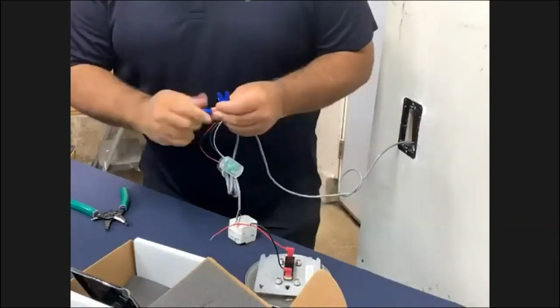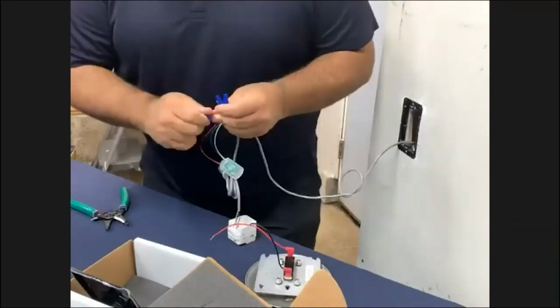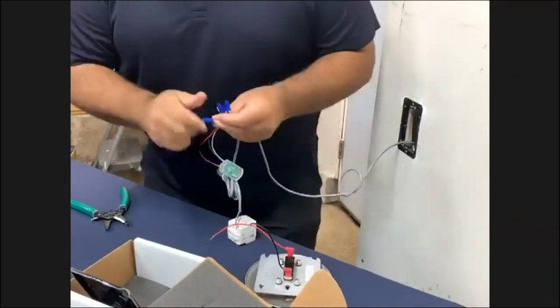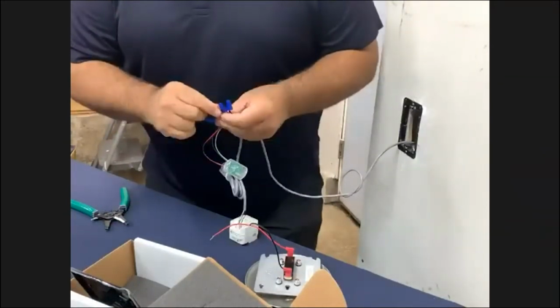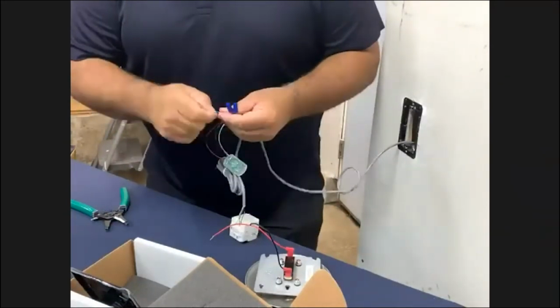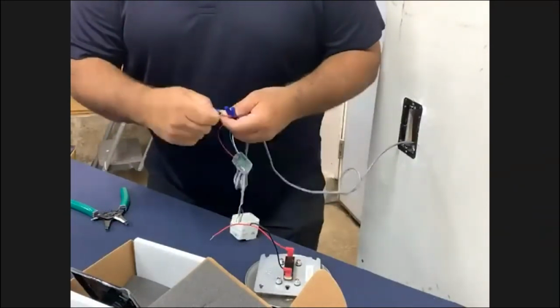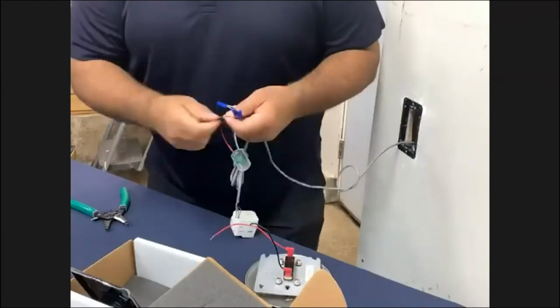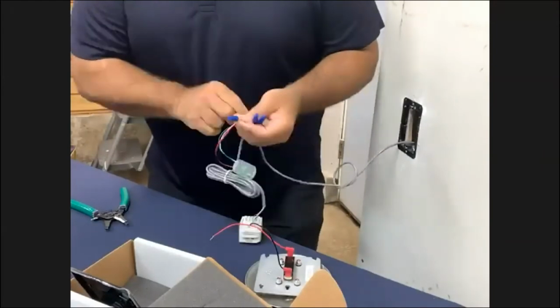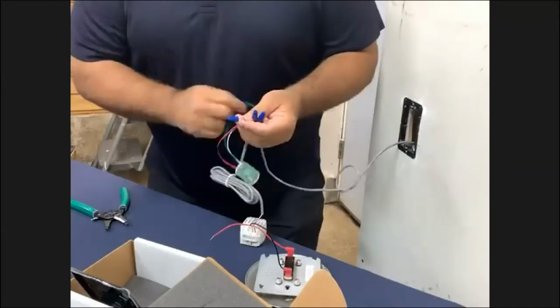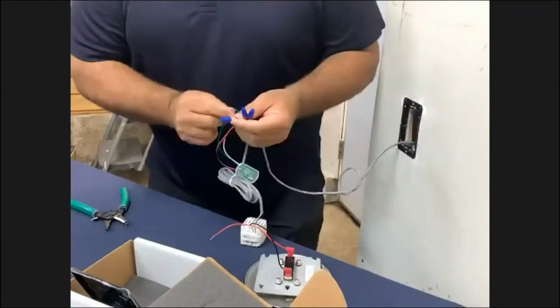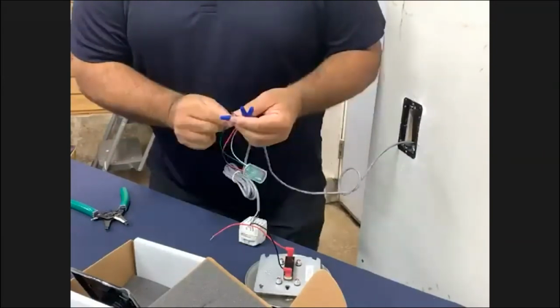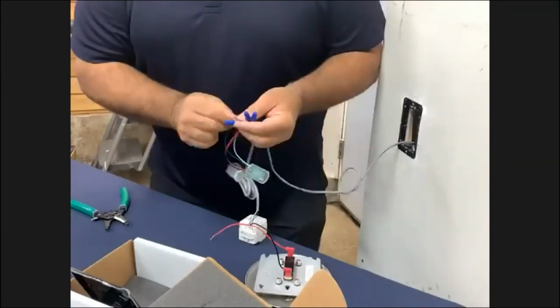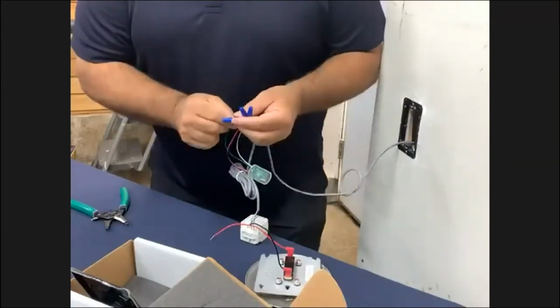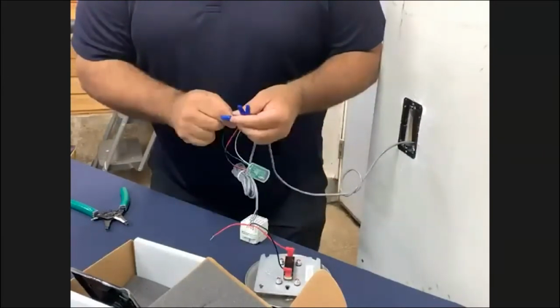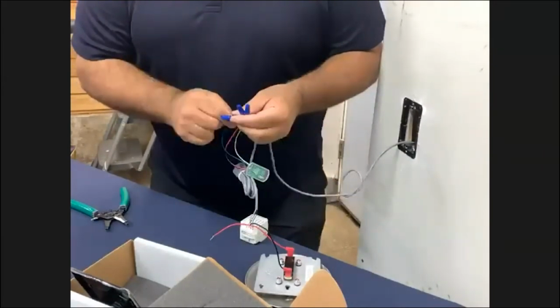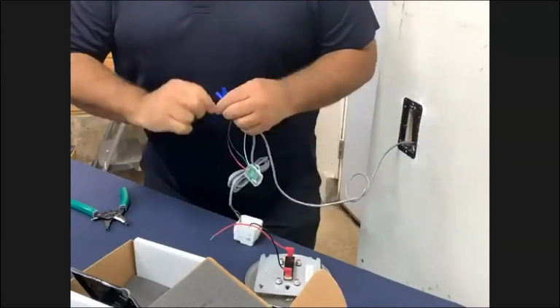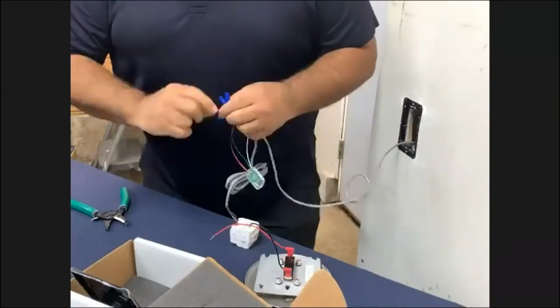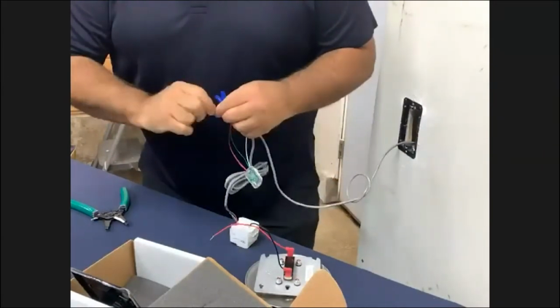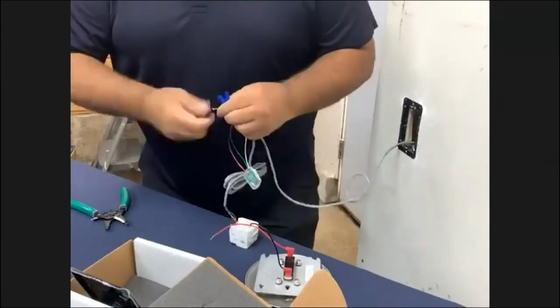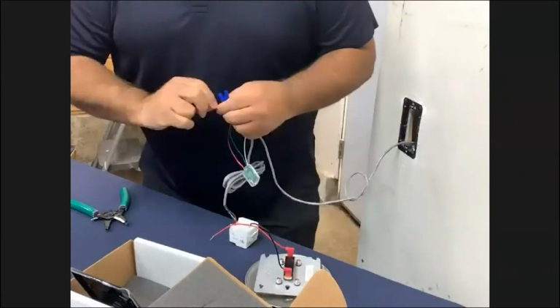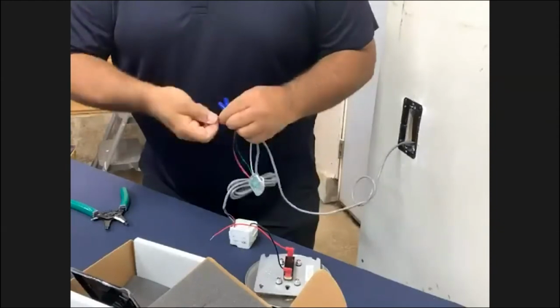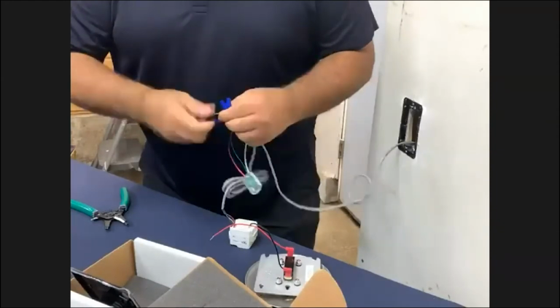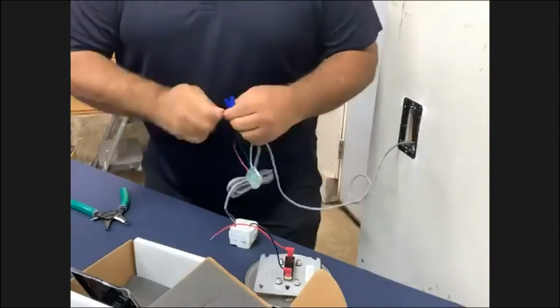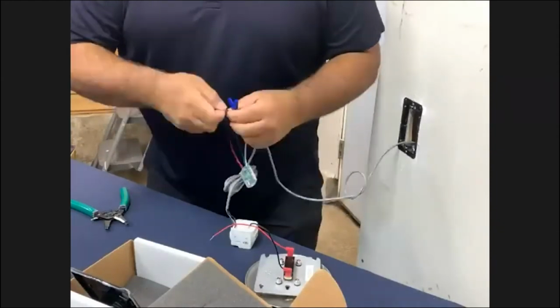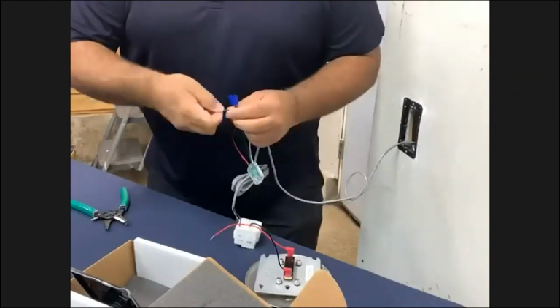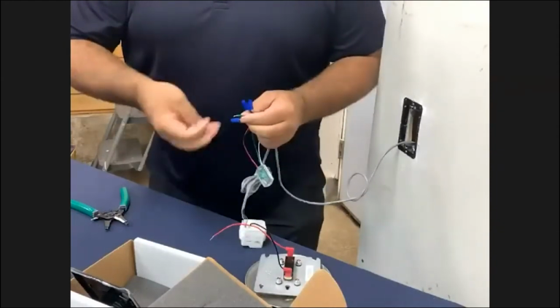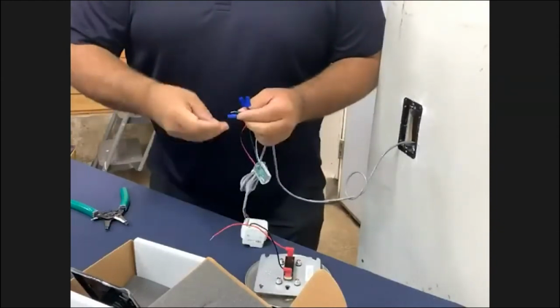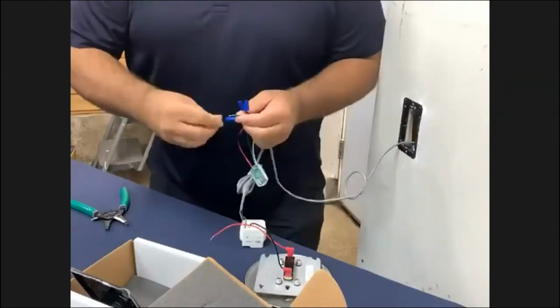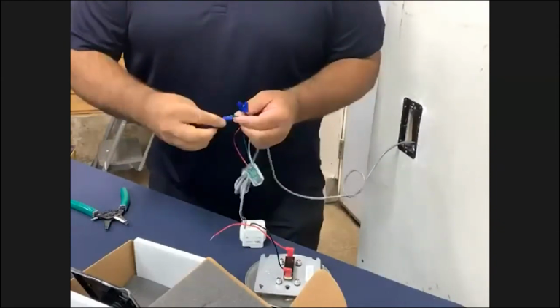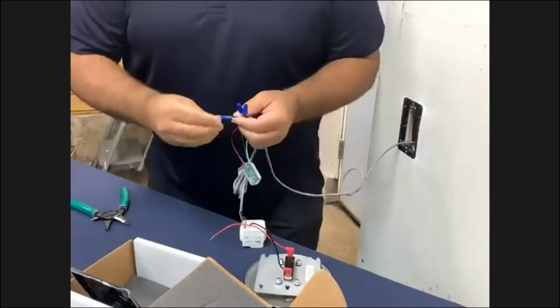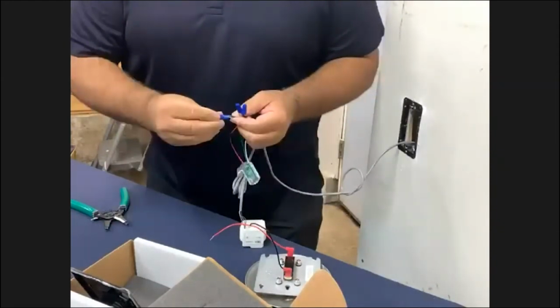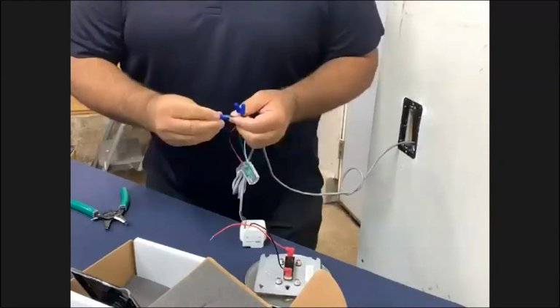Now essentially when you wave your hand on the MS08, it's going to activate the transmitting device, which is going to signal the RD900 and activate your door.